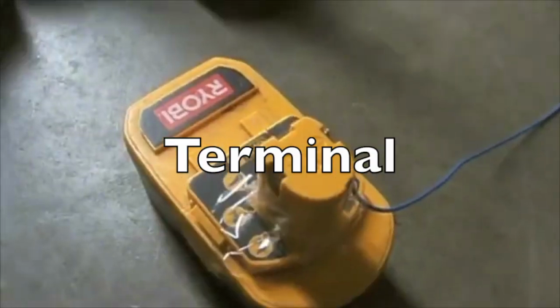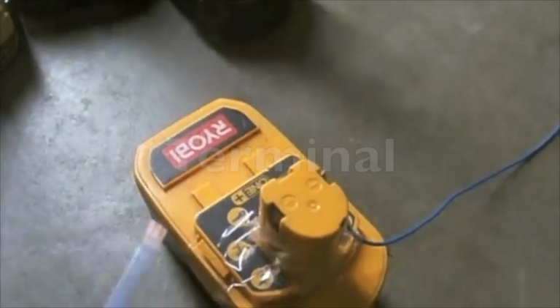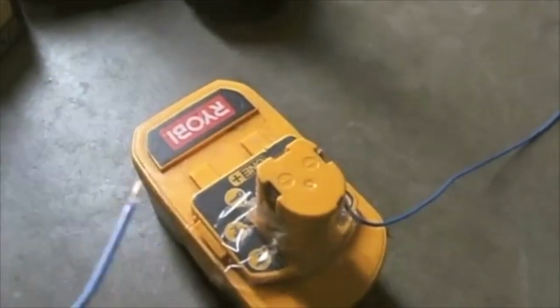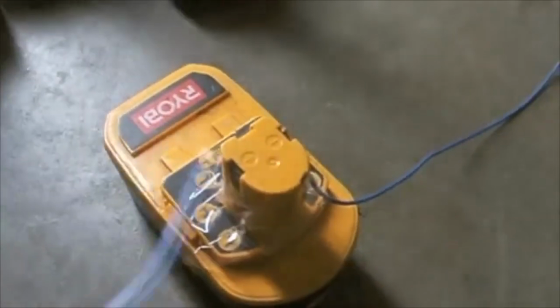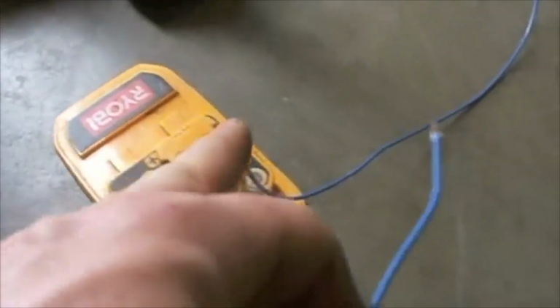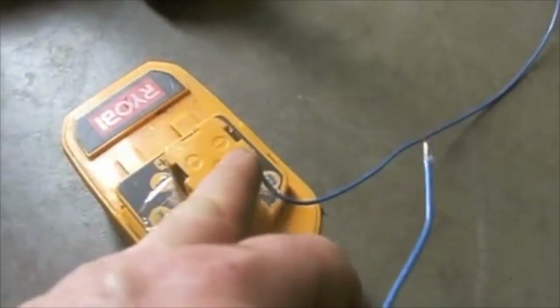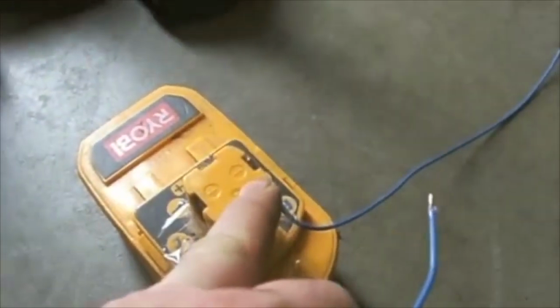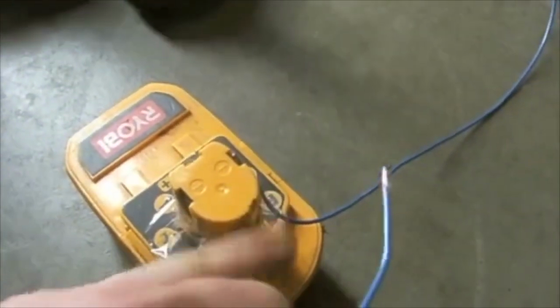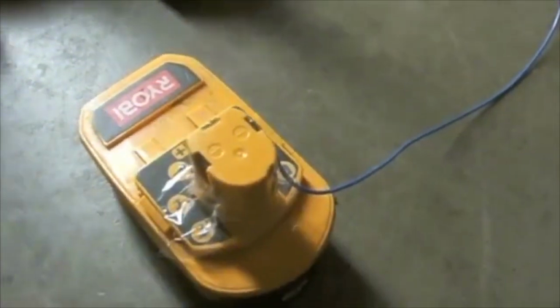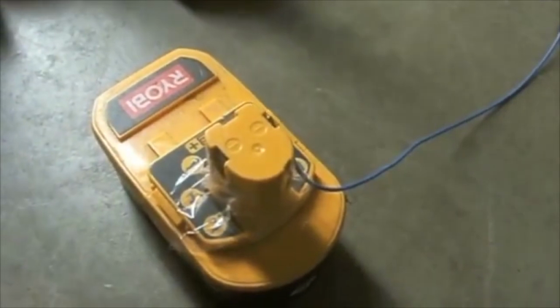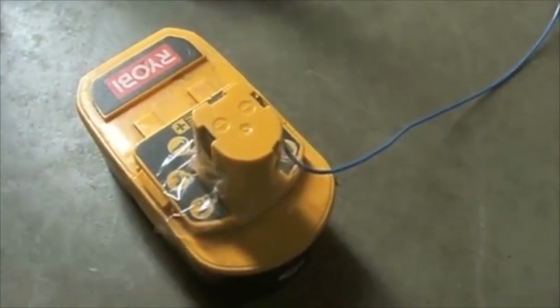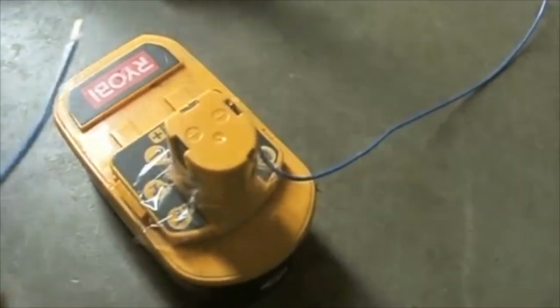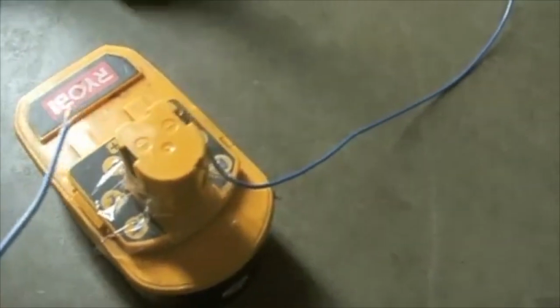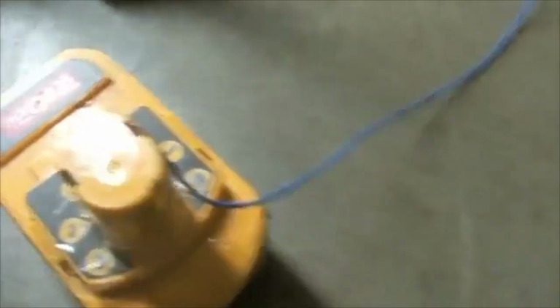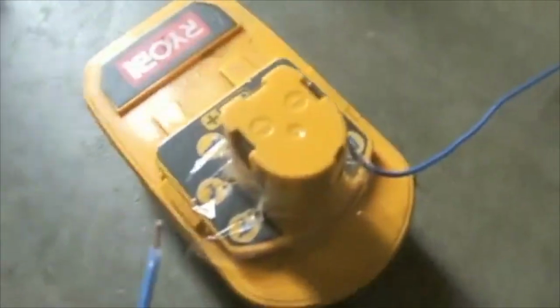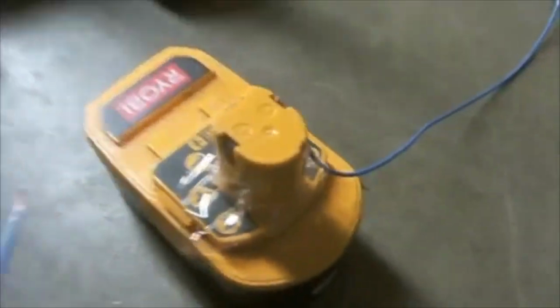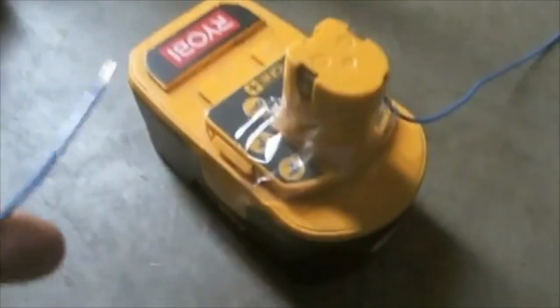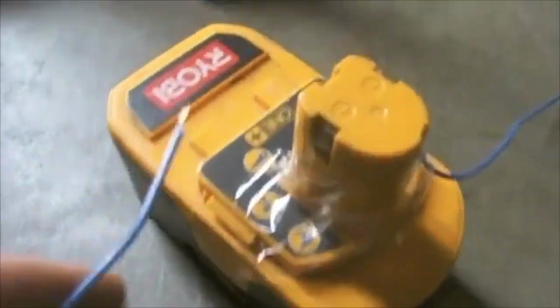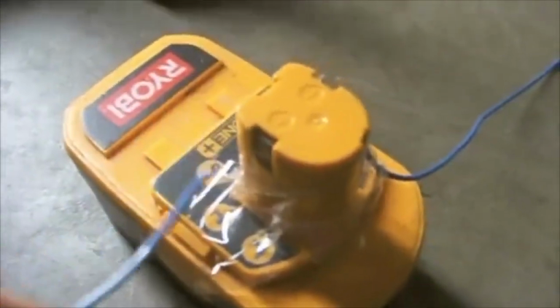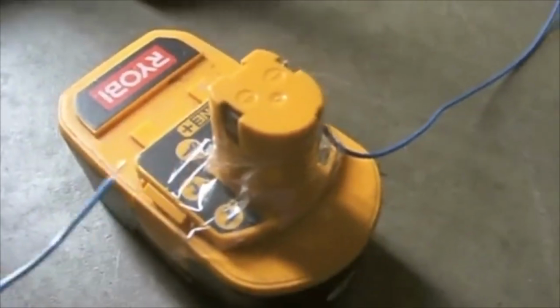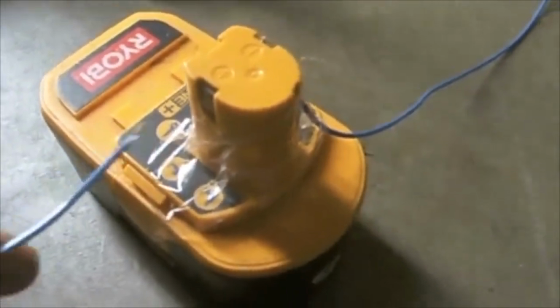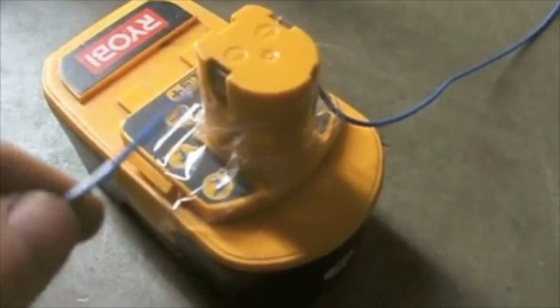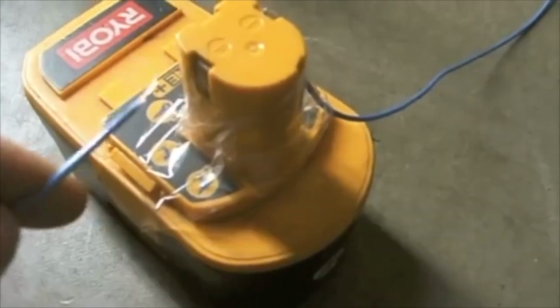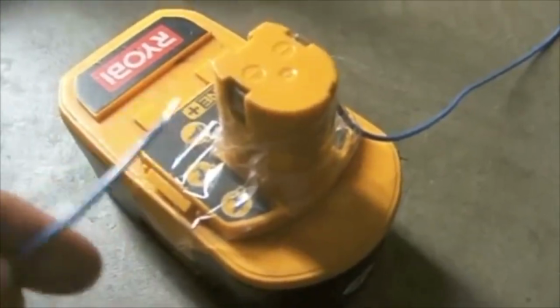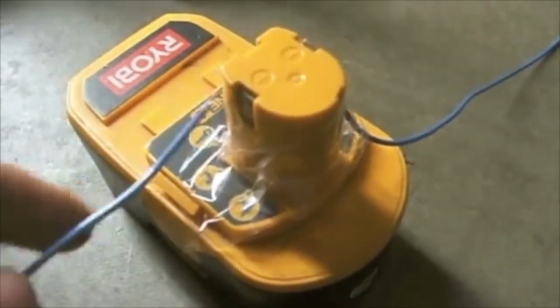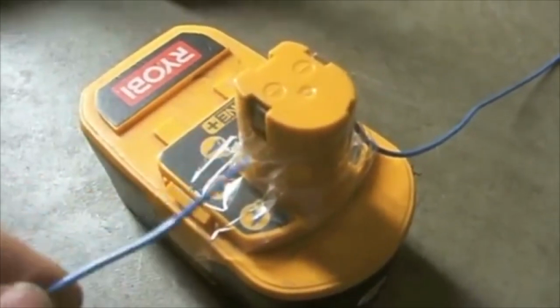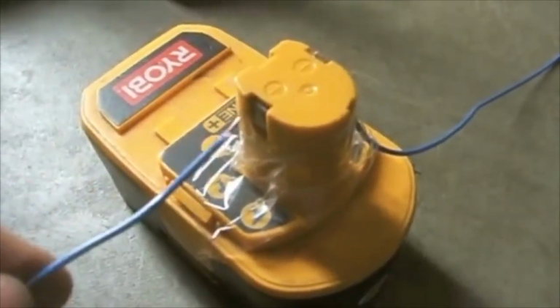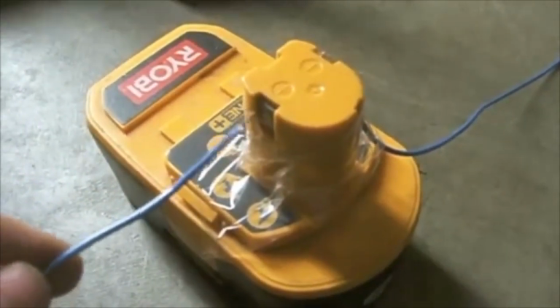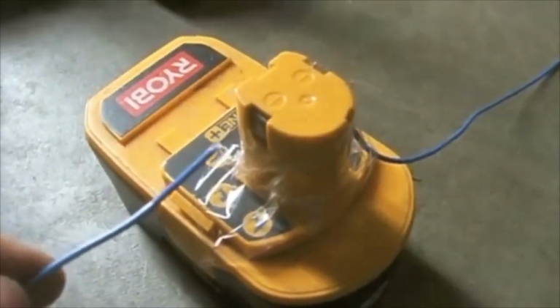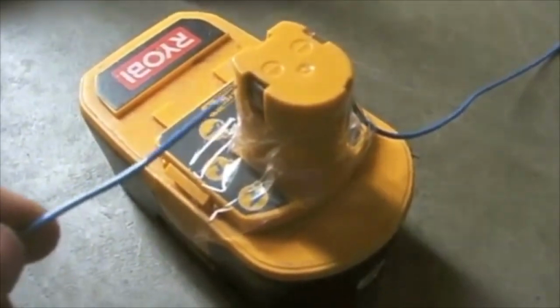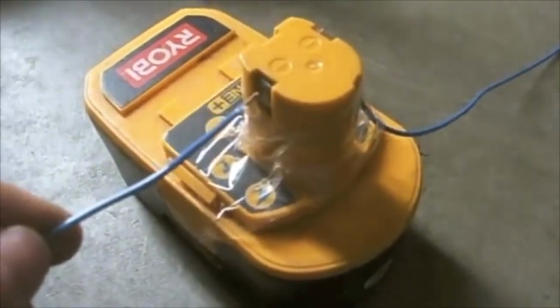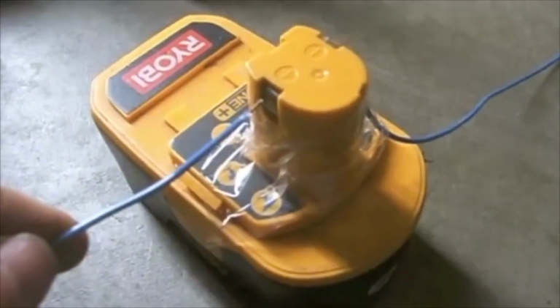What you'll do is take your negative and connect it to the negative terminal, then take your positive and tap this for about five to seven seconds — it'll be a quick tapping. You should have safety glasses on while you do this.